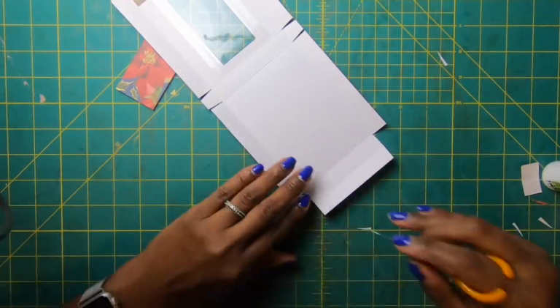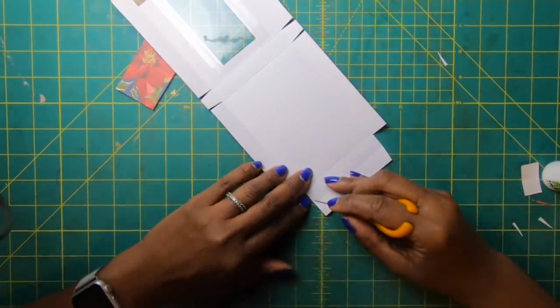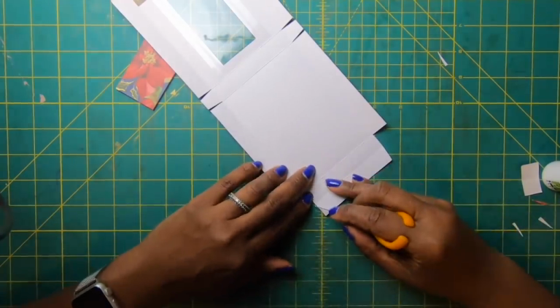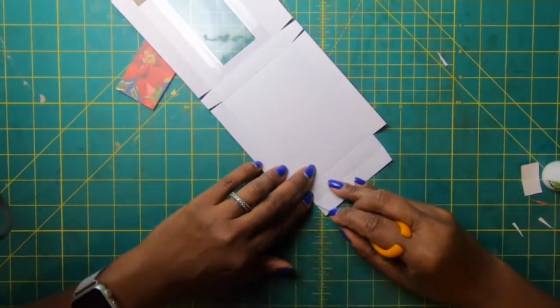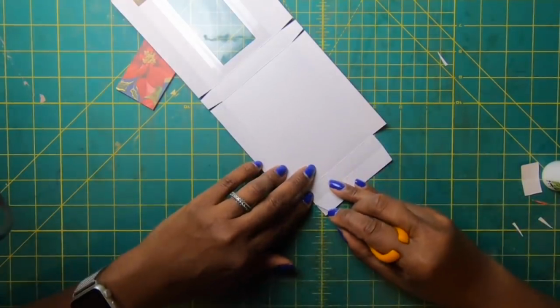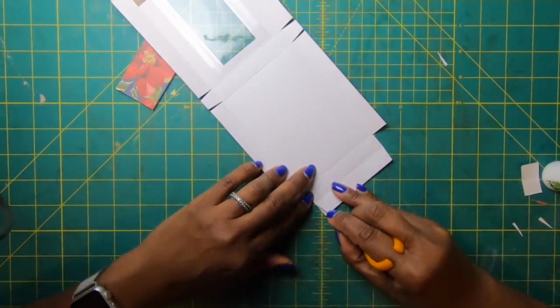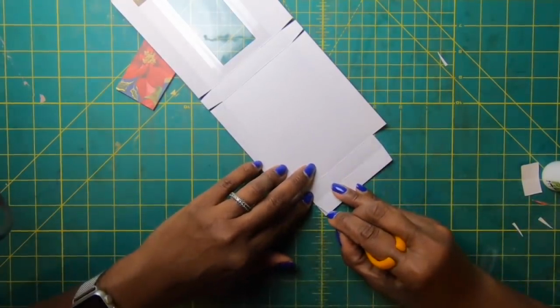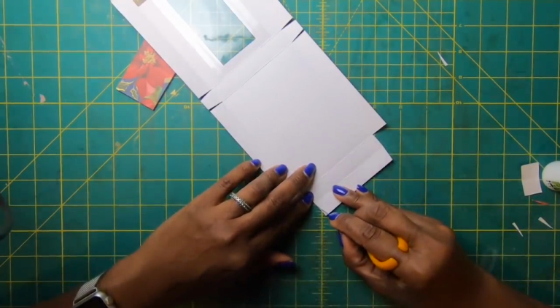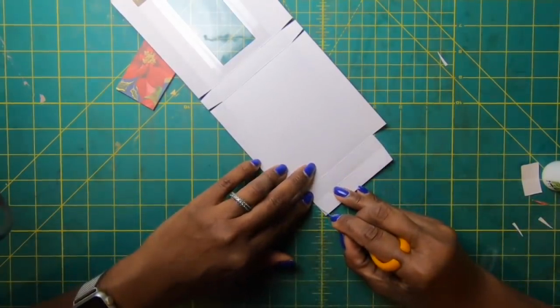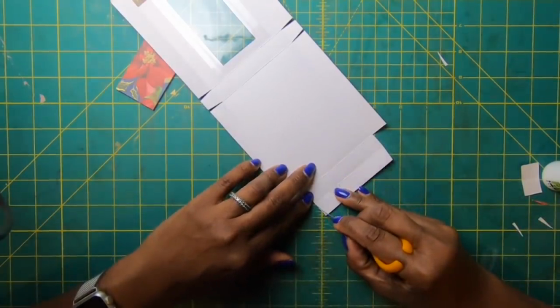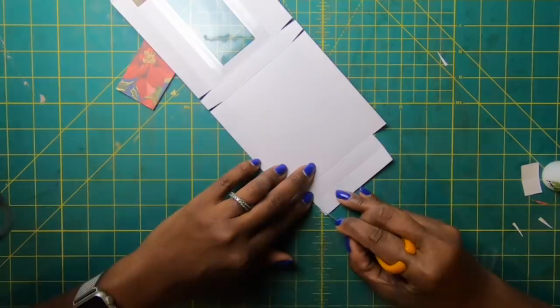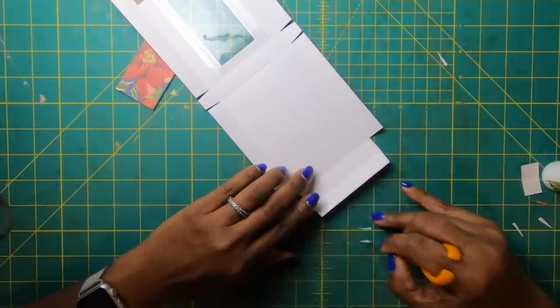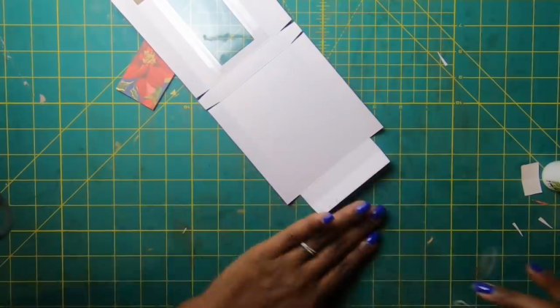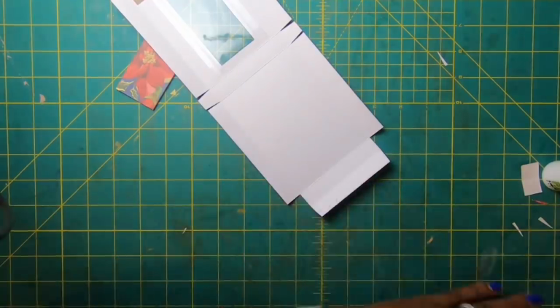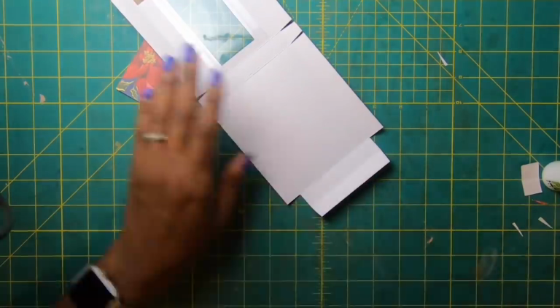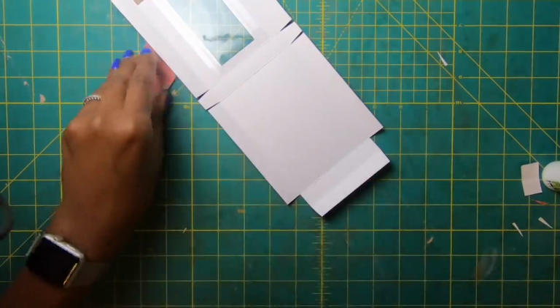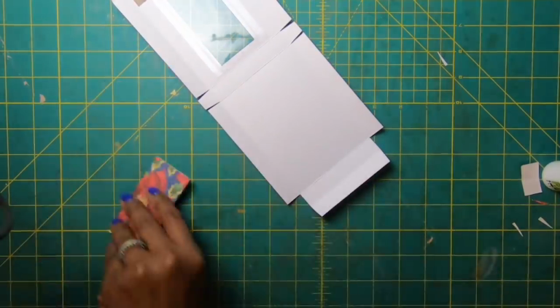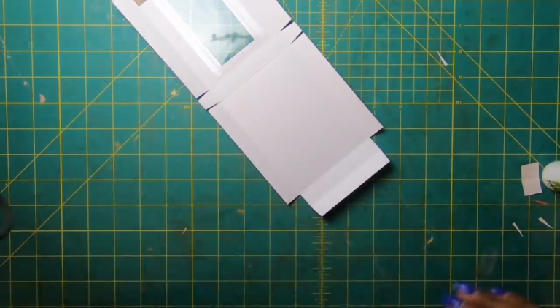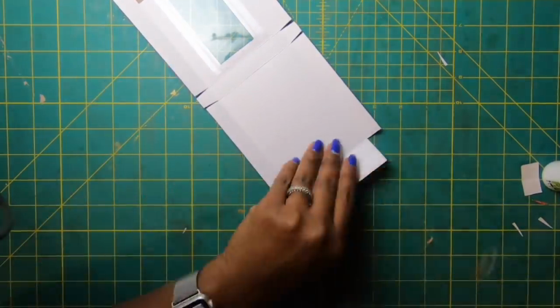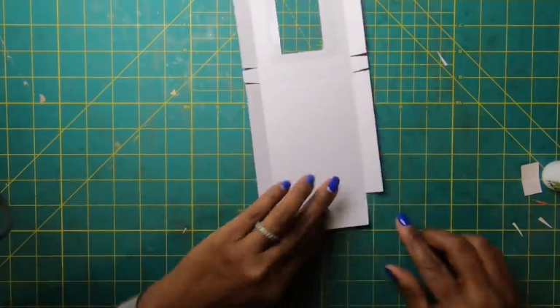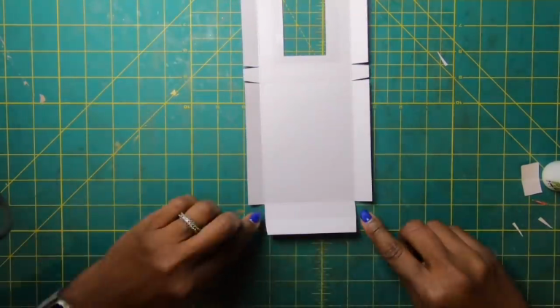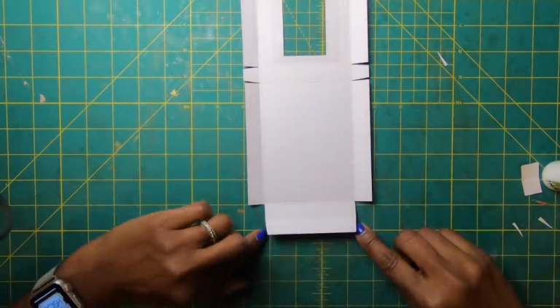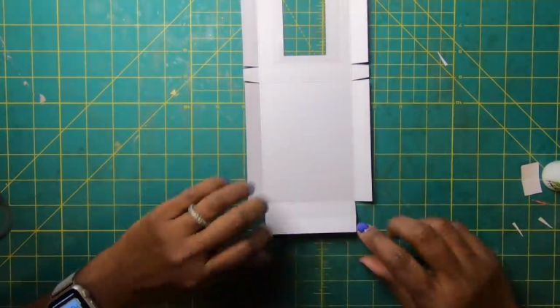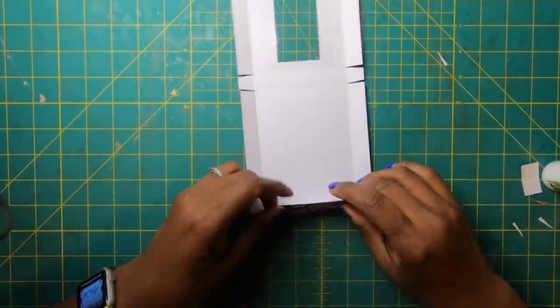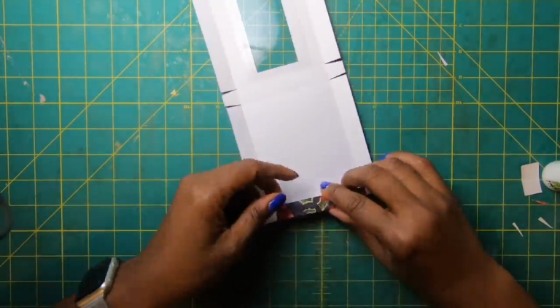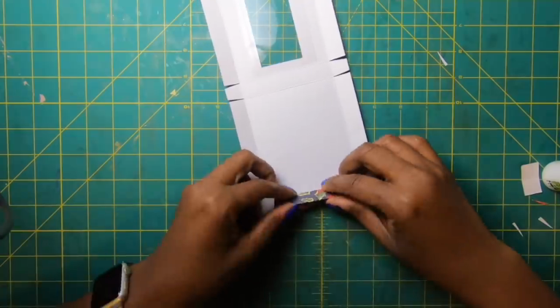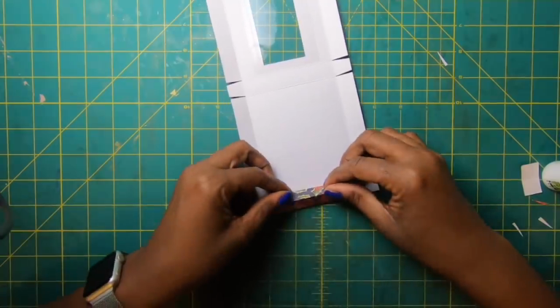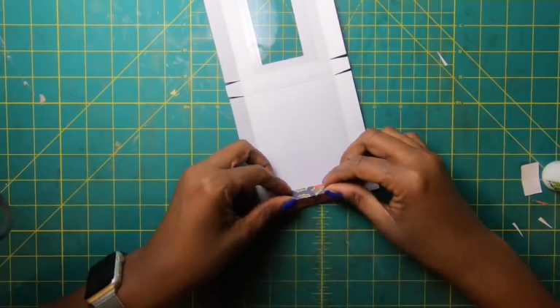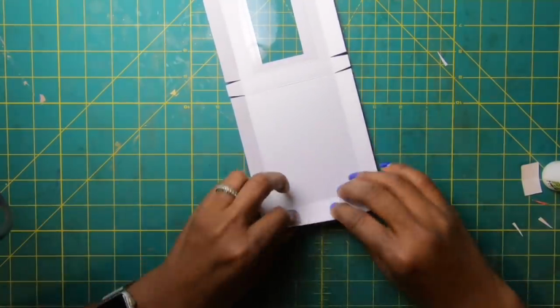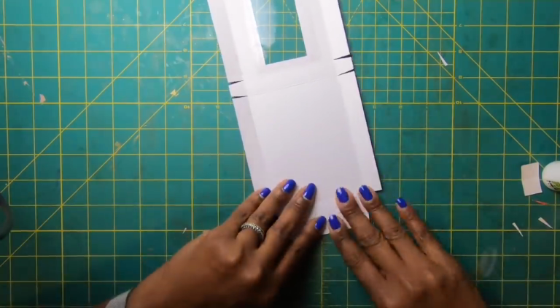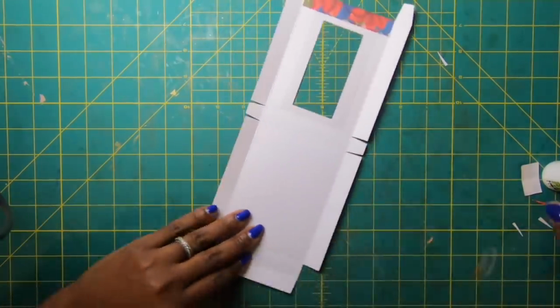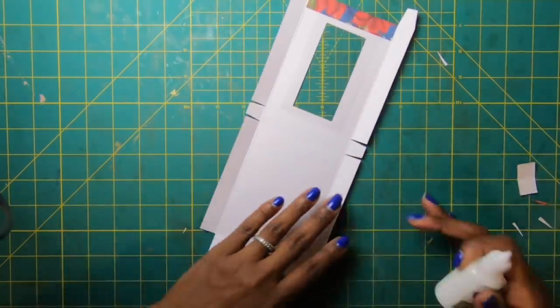Come back and notch in a little bit on the bottom panel — just angle in. We're doing this so that if you don't have a corner rounder, this angled edge lets the panel fold in nice and easy.